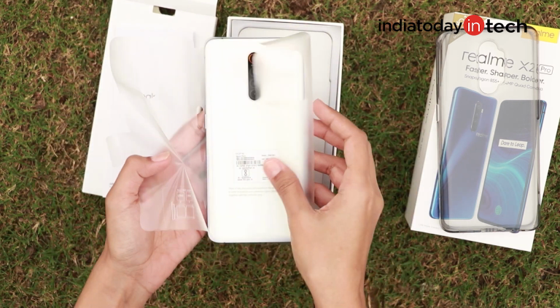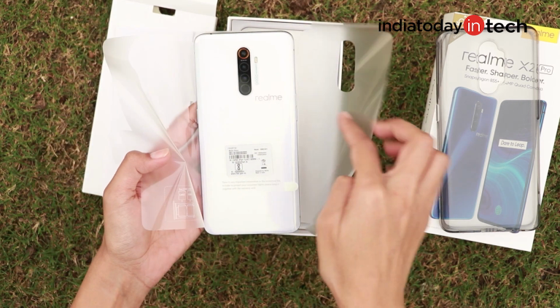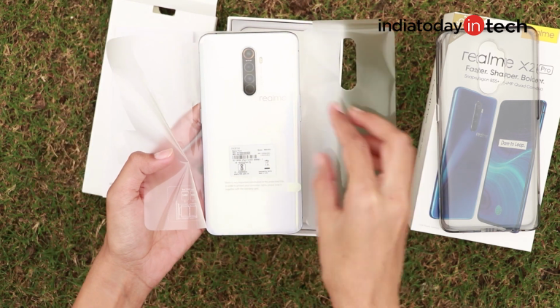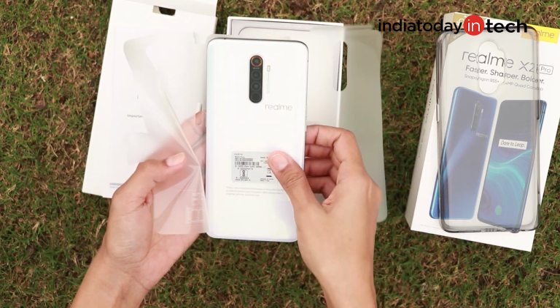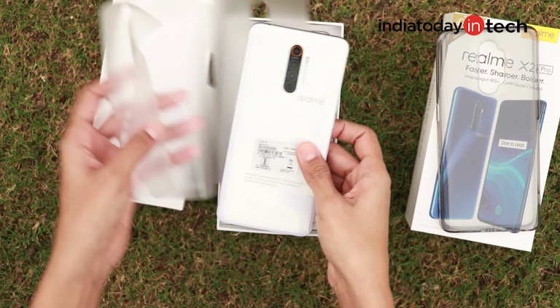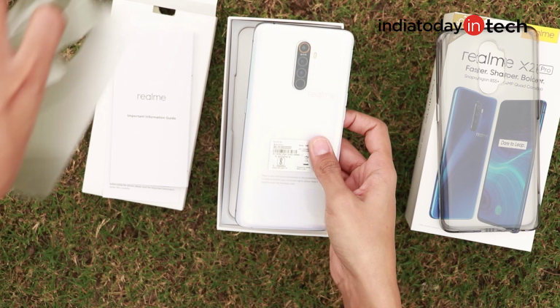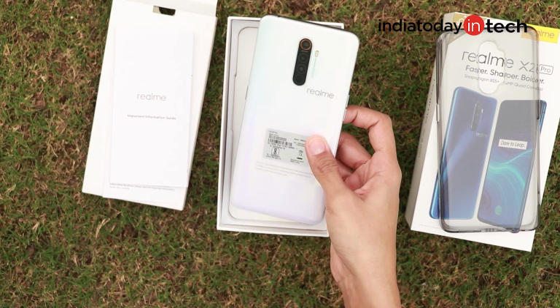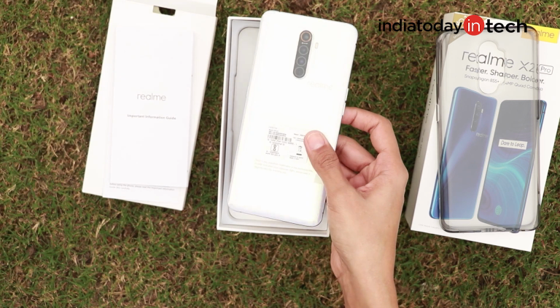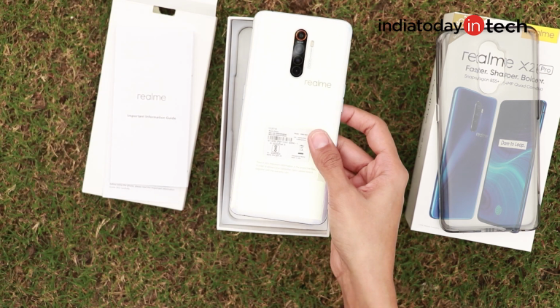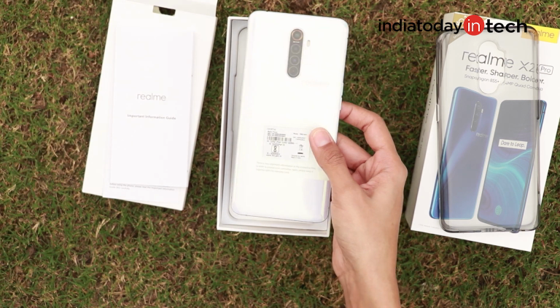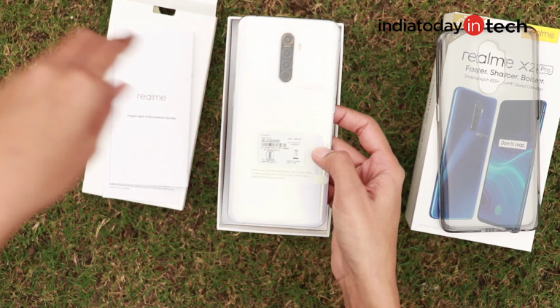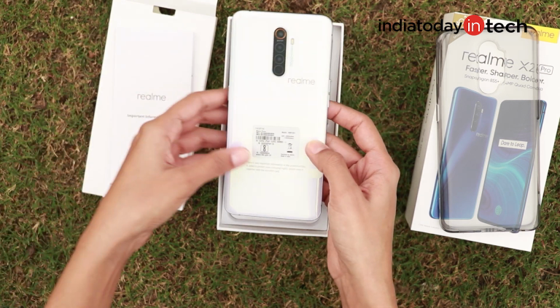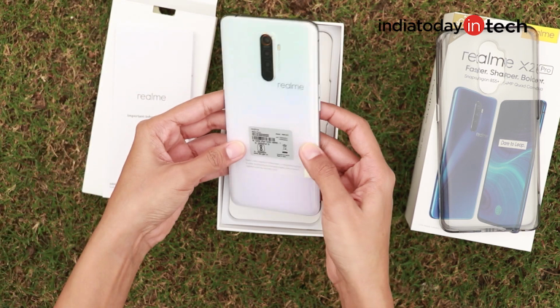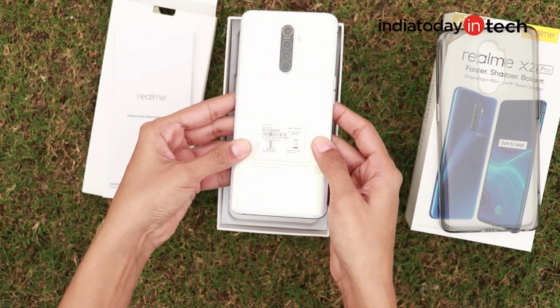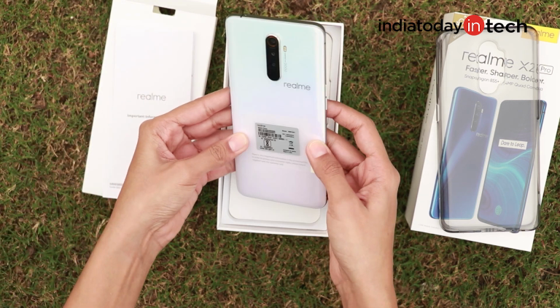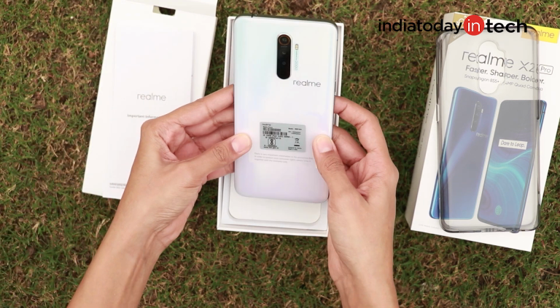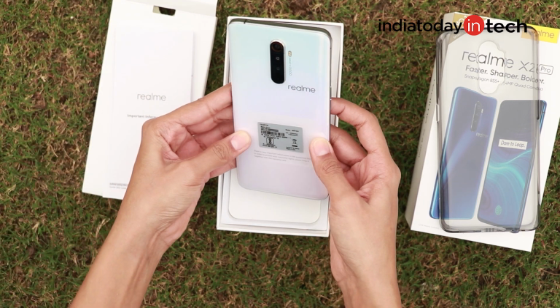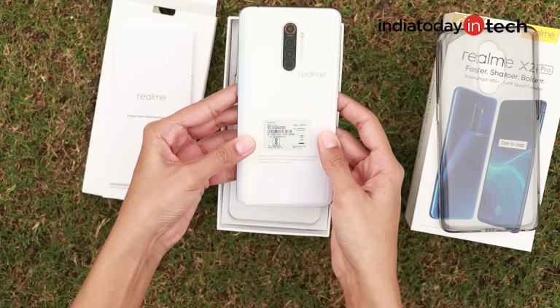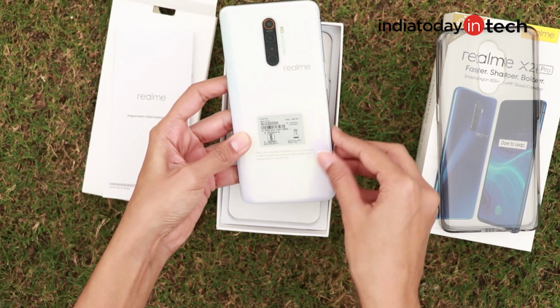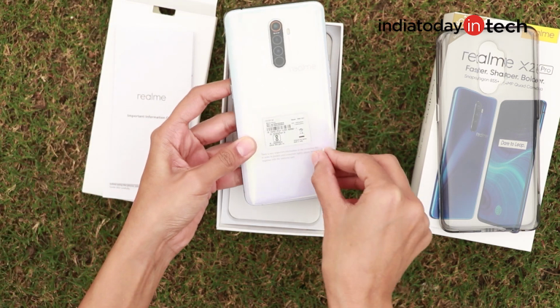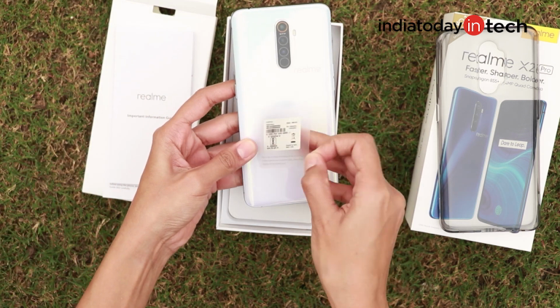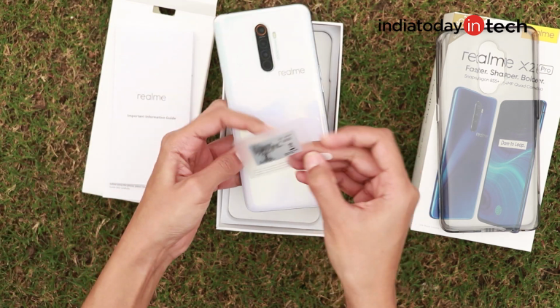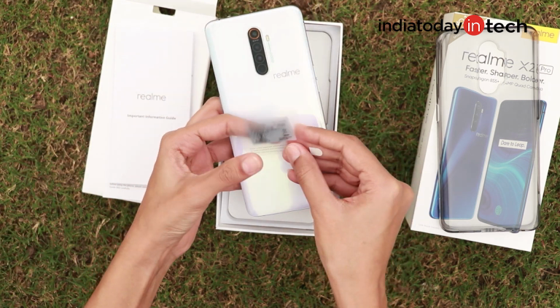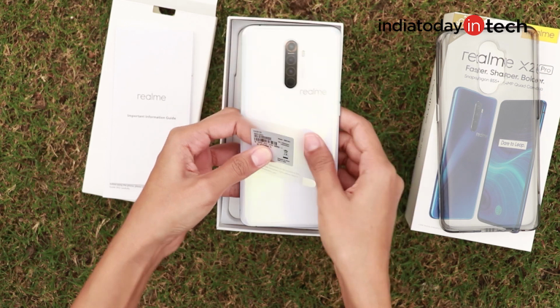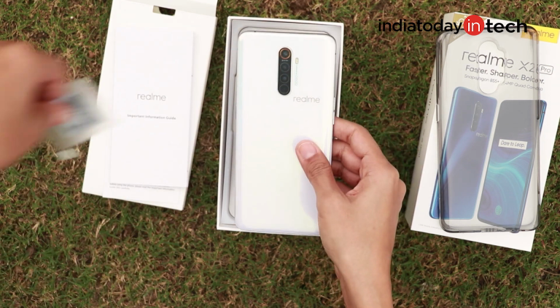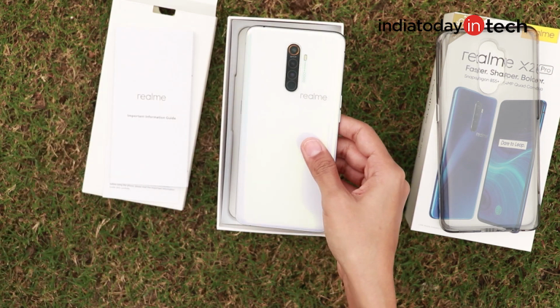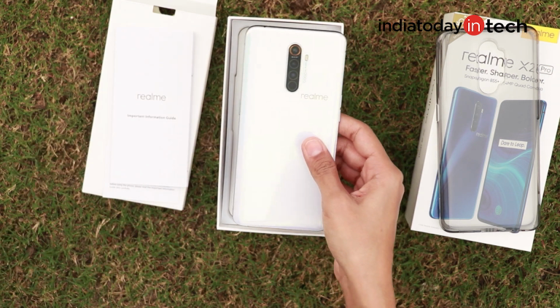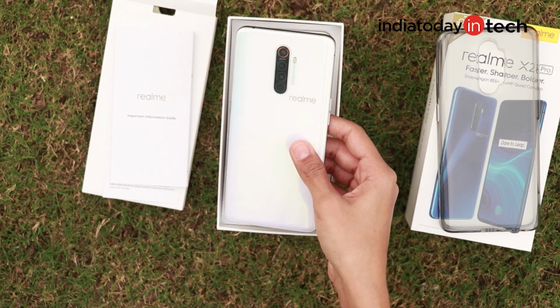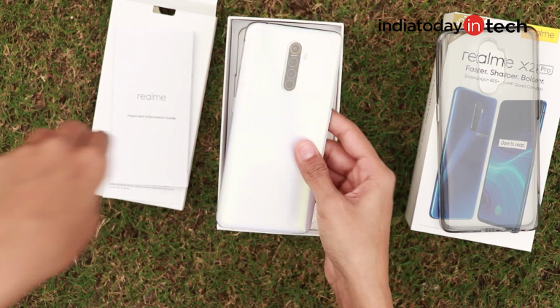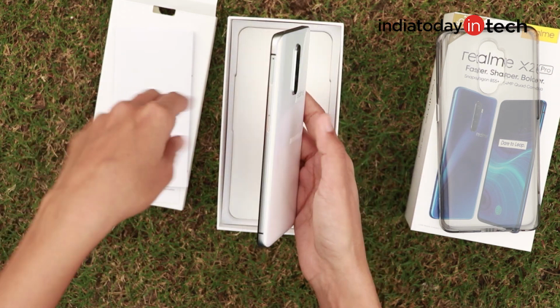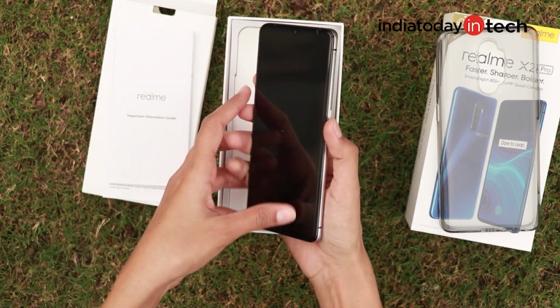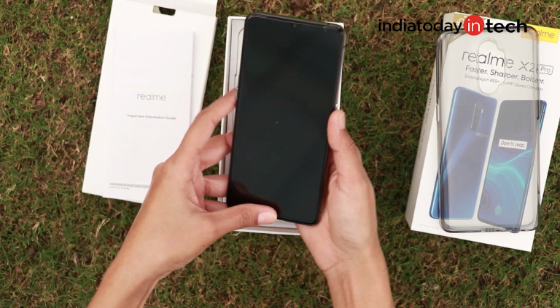And then here is the device. It looks absolutely gorgeous. Let's check it out.